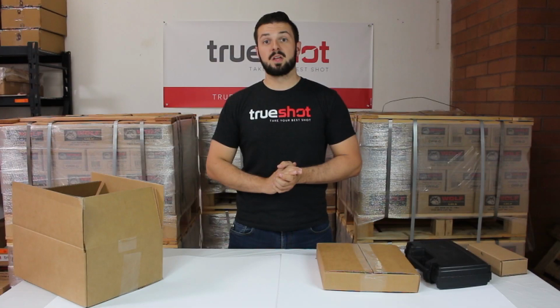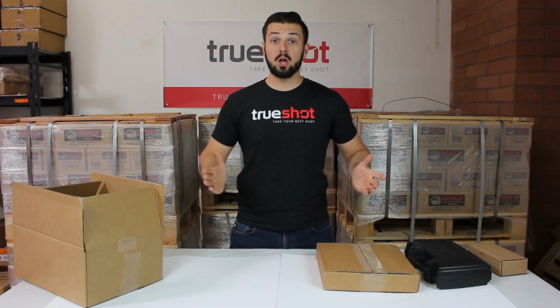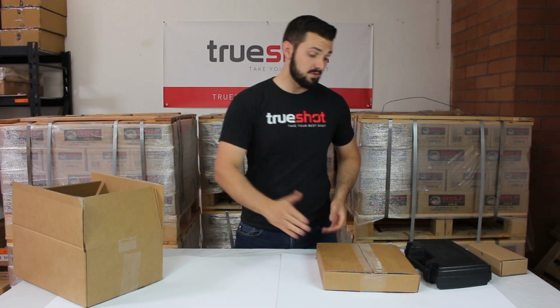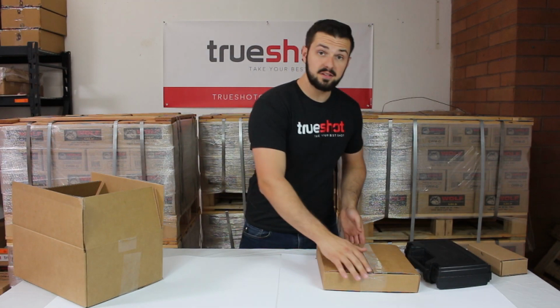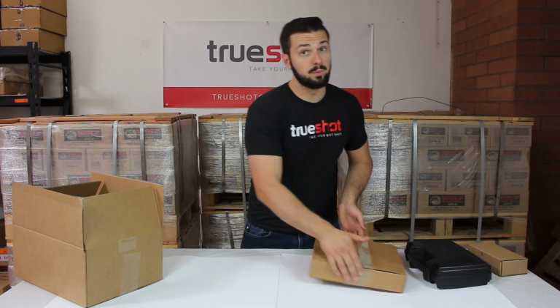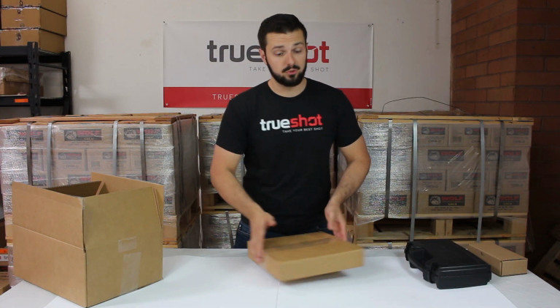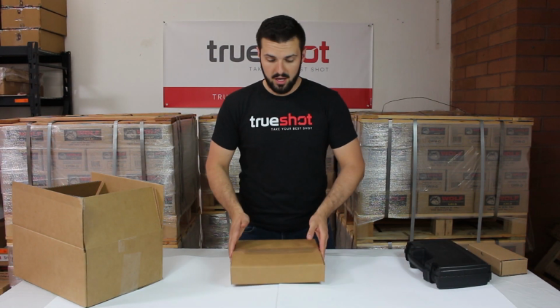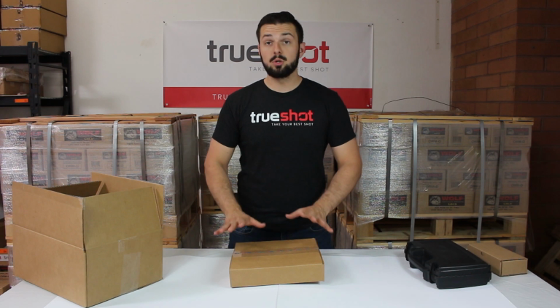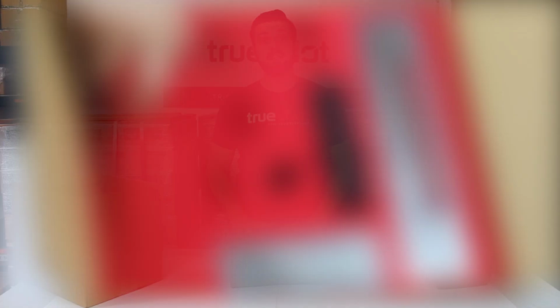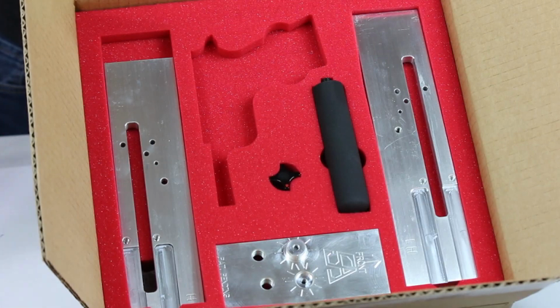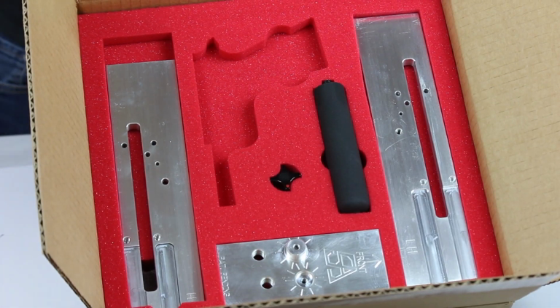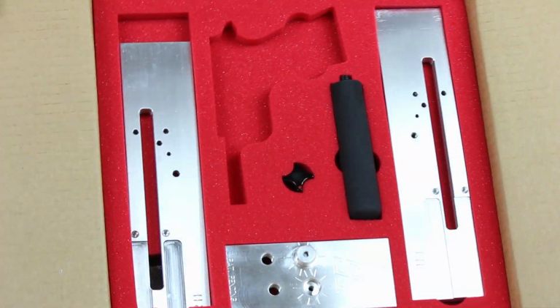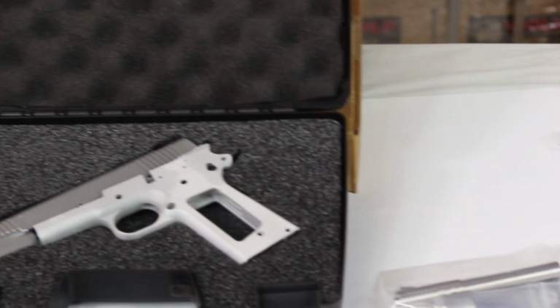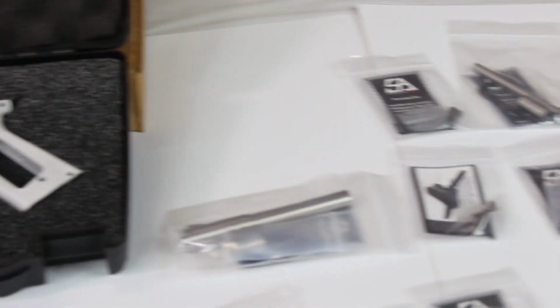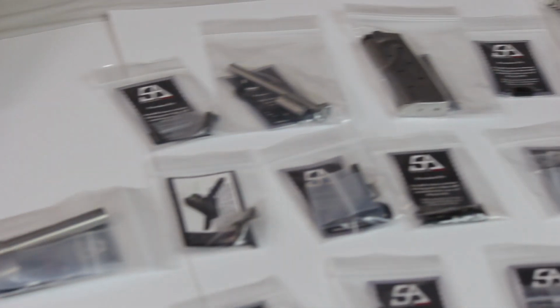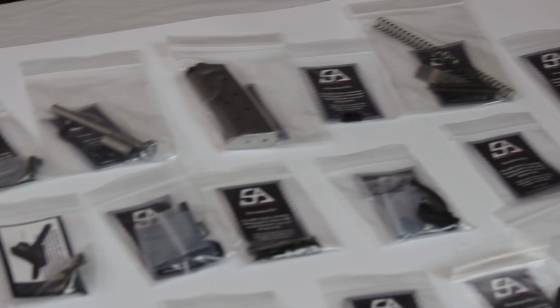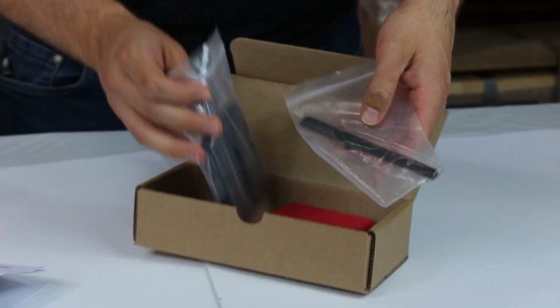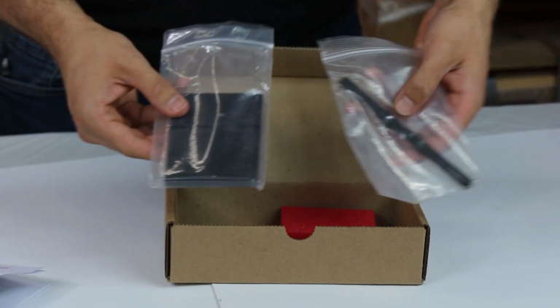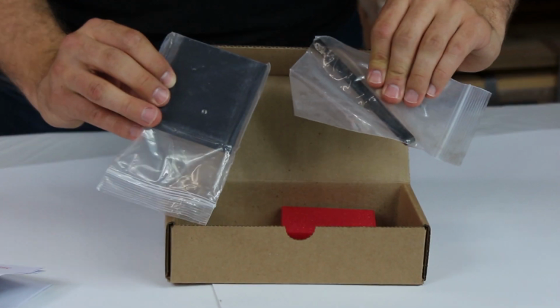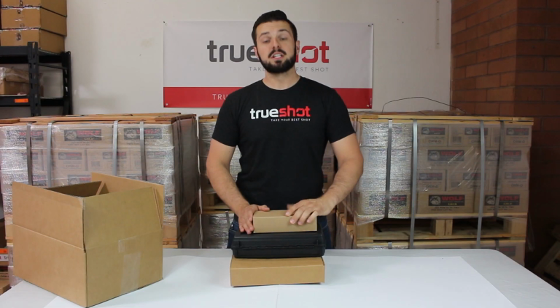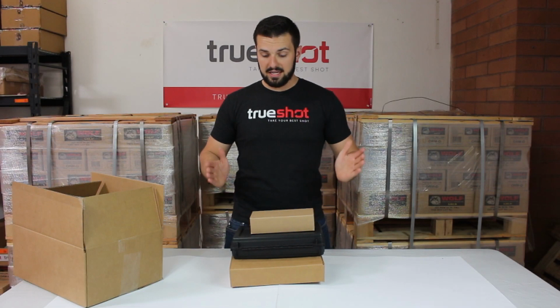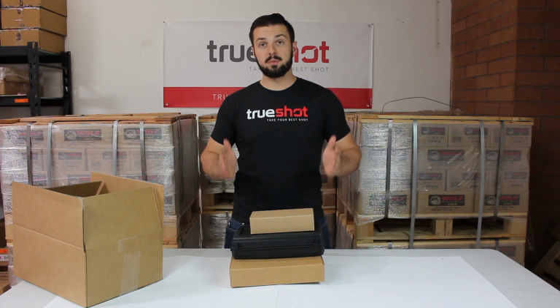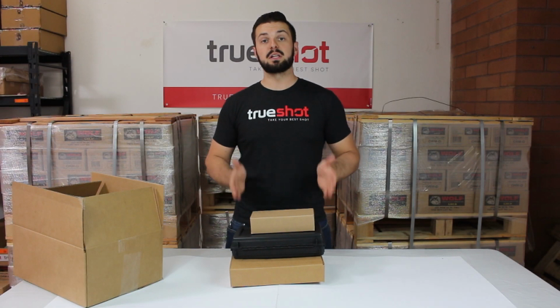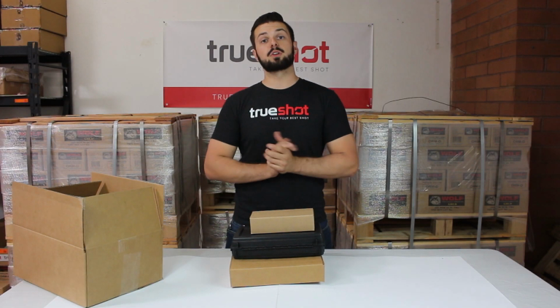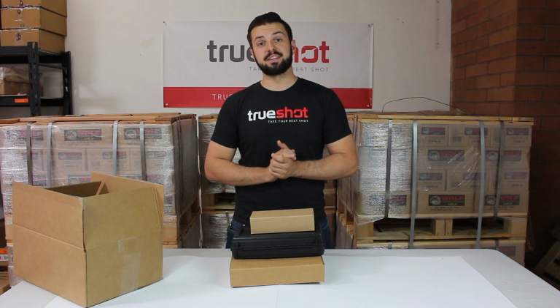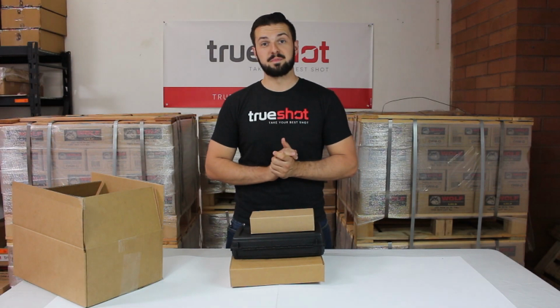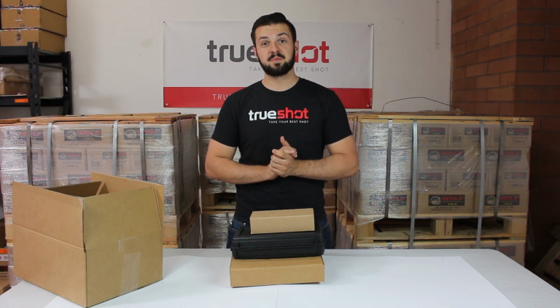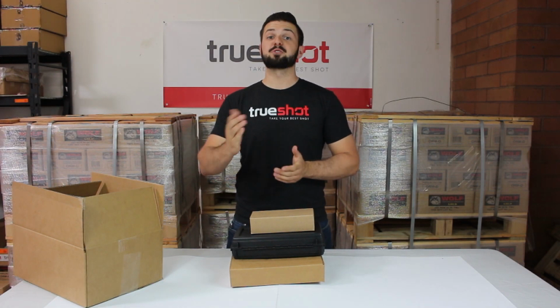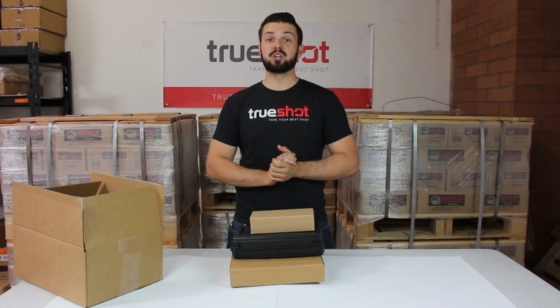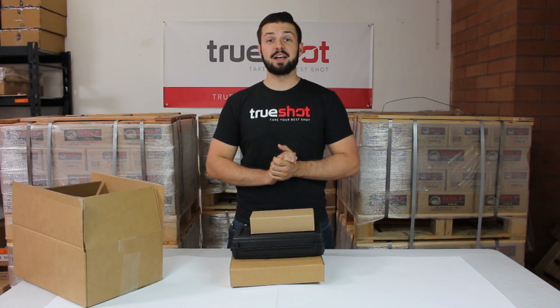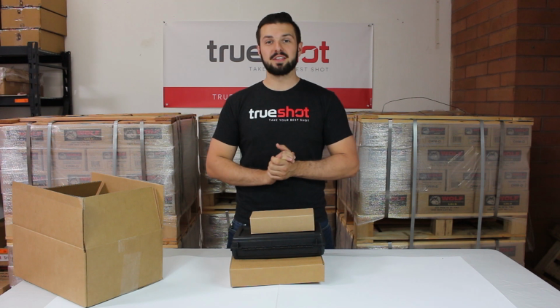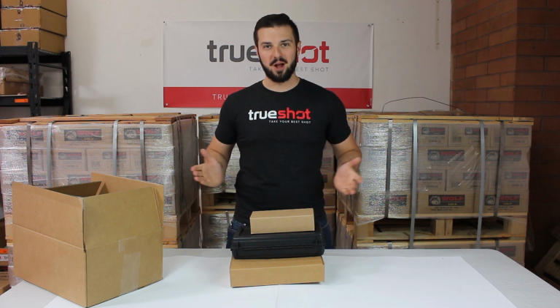As long as you have a vise, a drill press, or drill, you can utilize the 1911 Phantom Jig, the complete 1911 build kit, and the plunger staking tool to build a custom, completely functional 1911. I'm Patrick from True Shot — as always, thanks for watching.